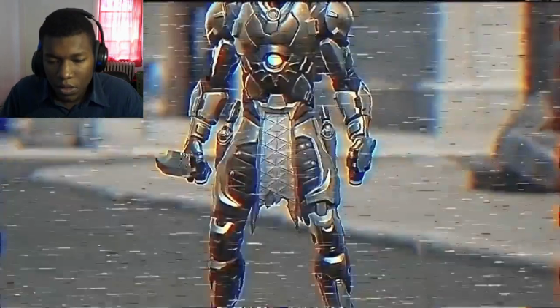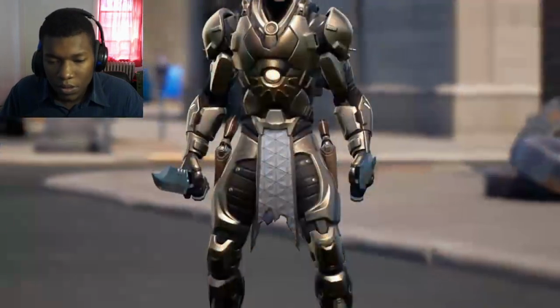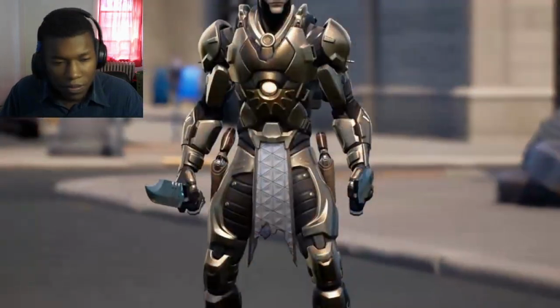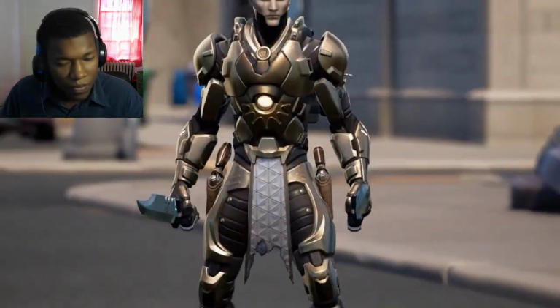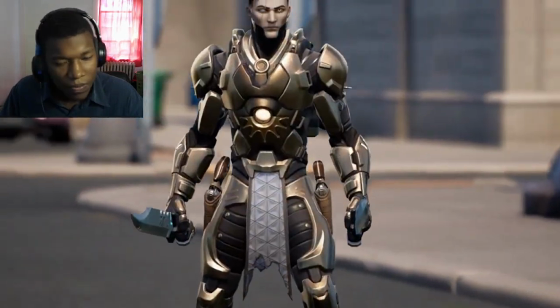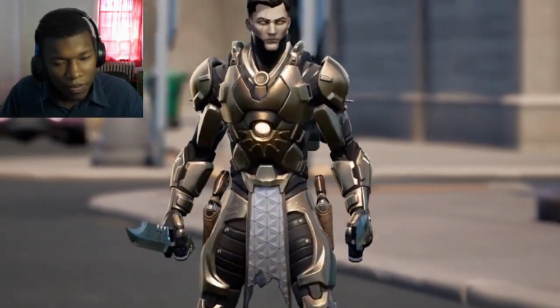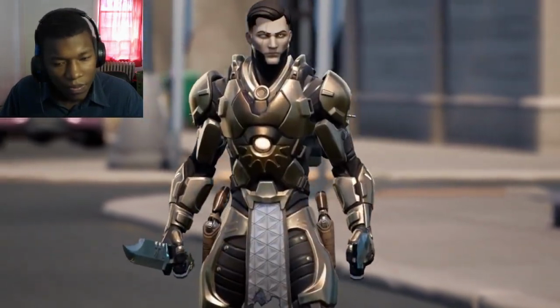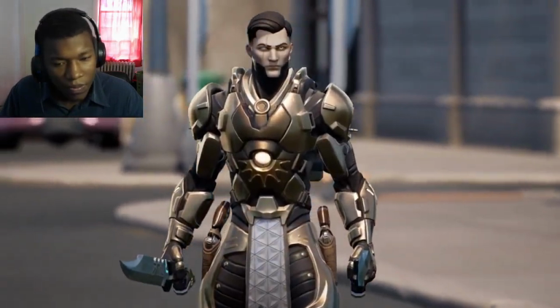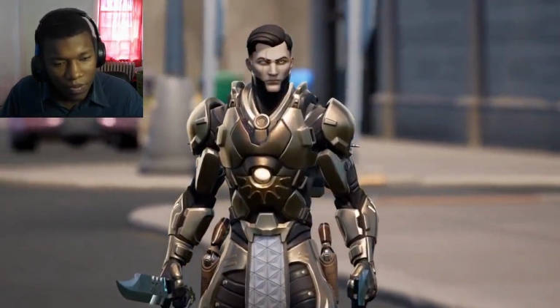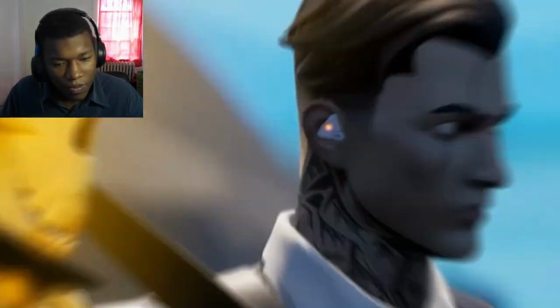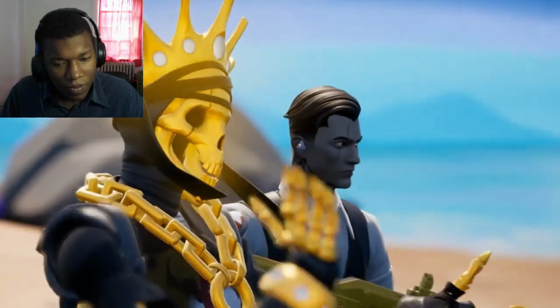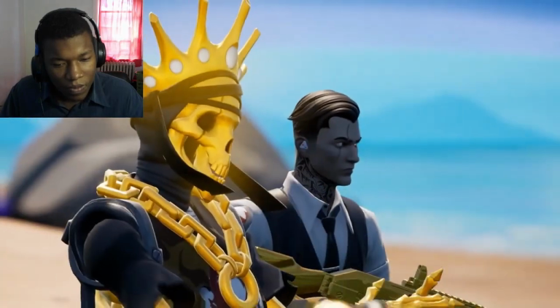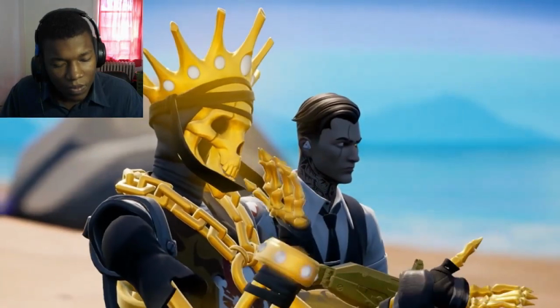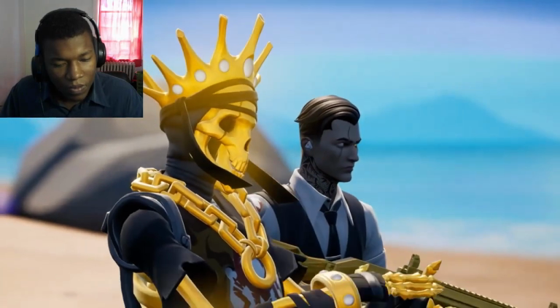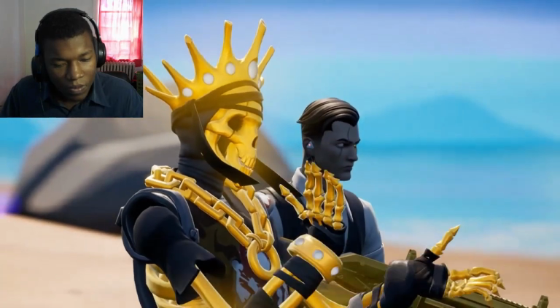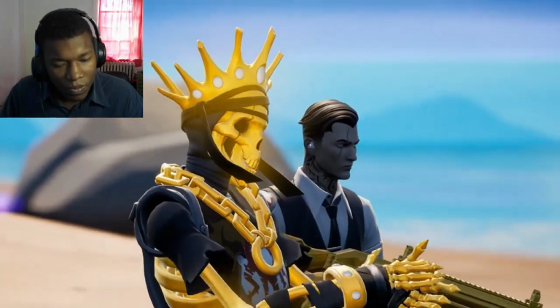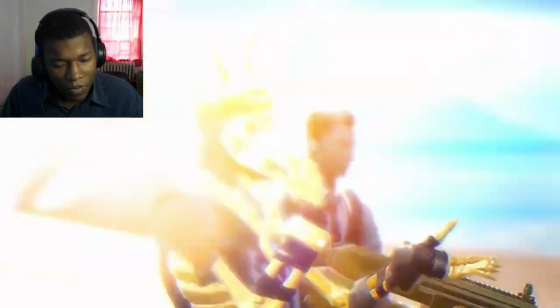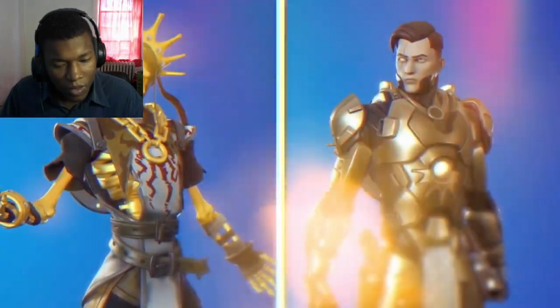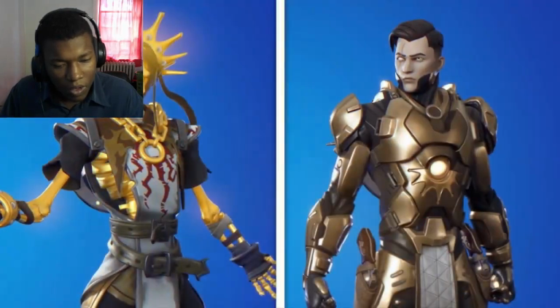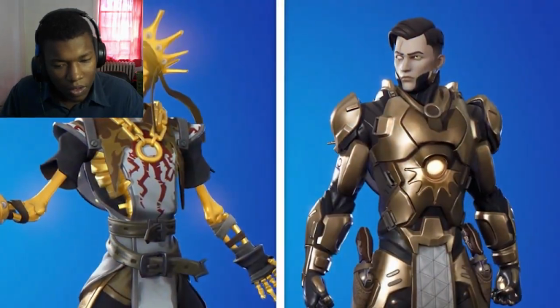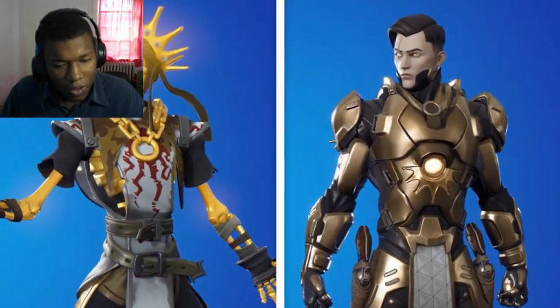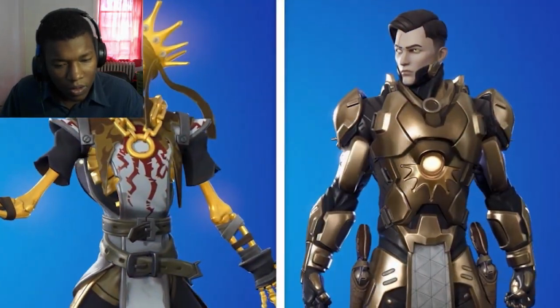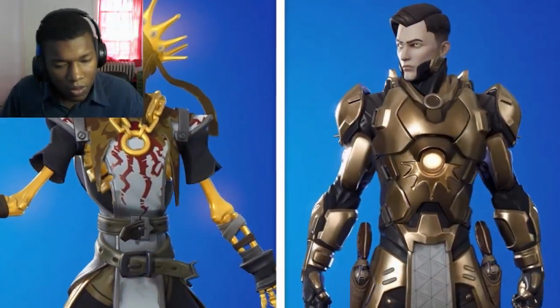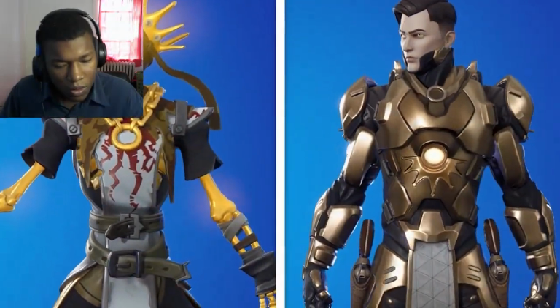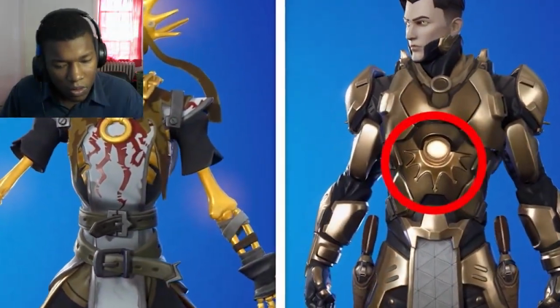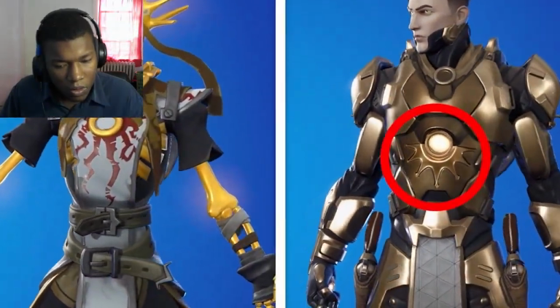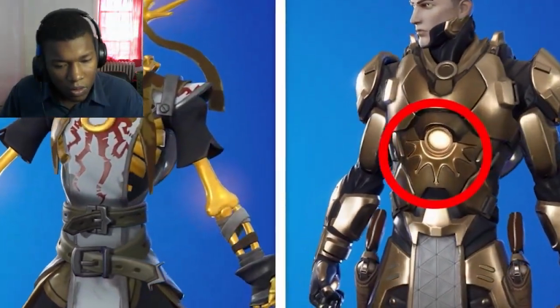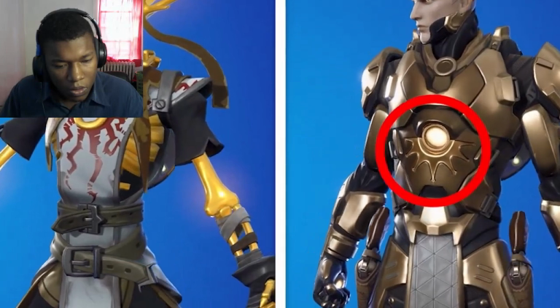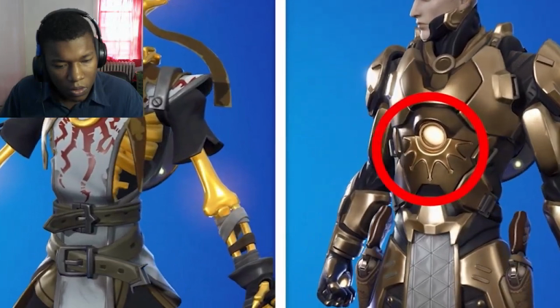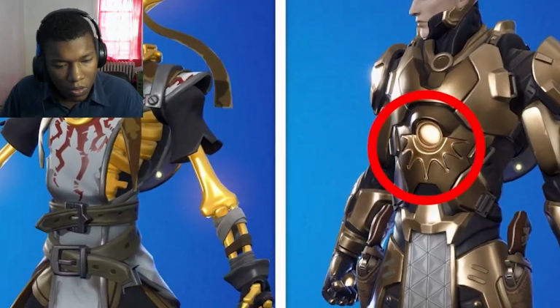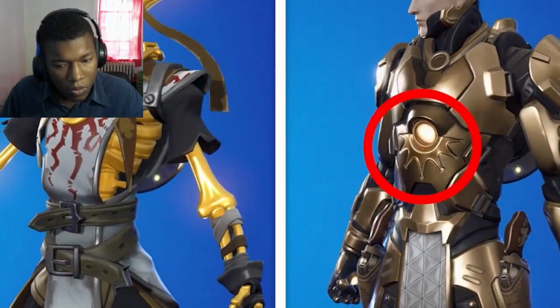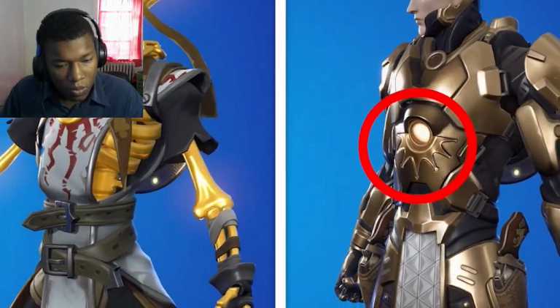But to spot this next secret, you'll have to own two different skins. We all know that Midas and Oro have the same scar, but the mystery will only get steeper when you notice he has the same ring and pattern on his Midas Rex suit.